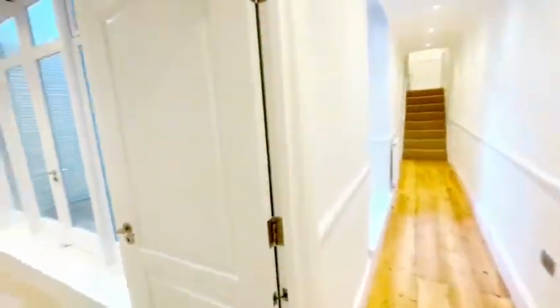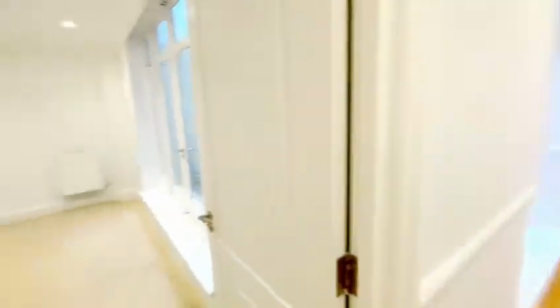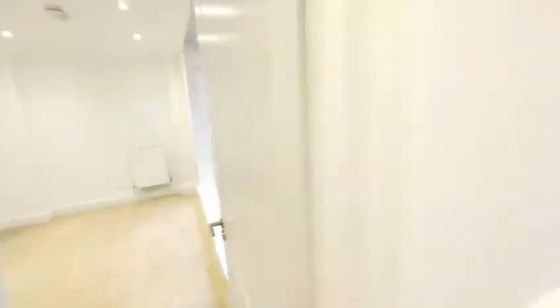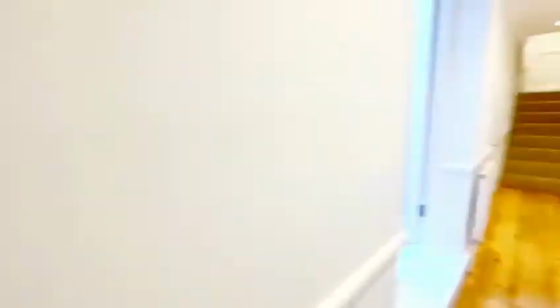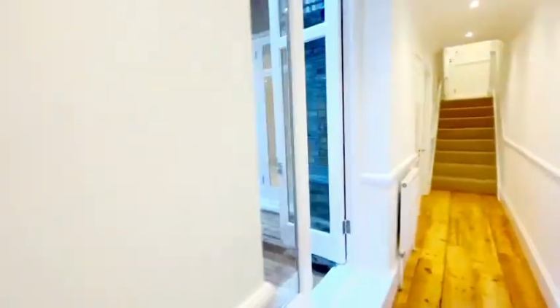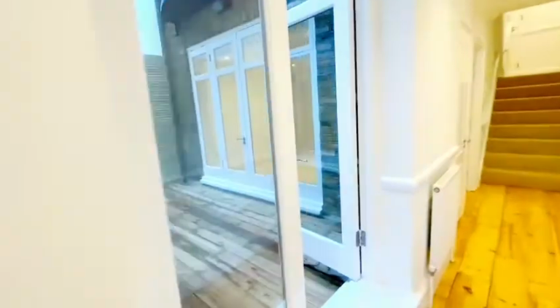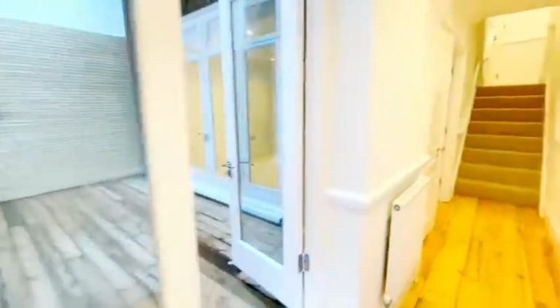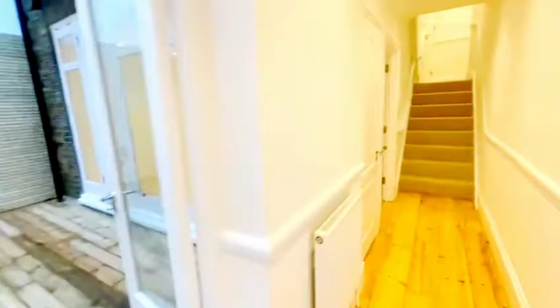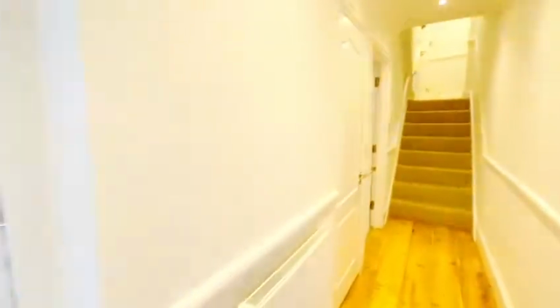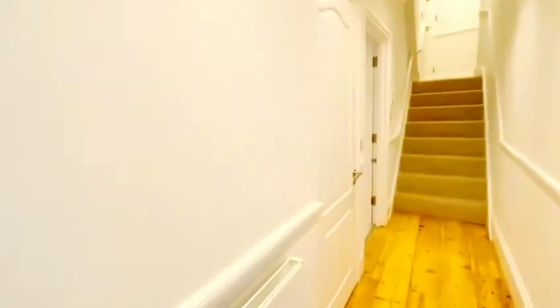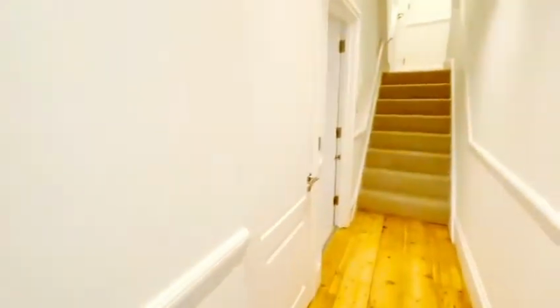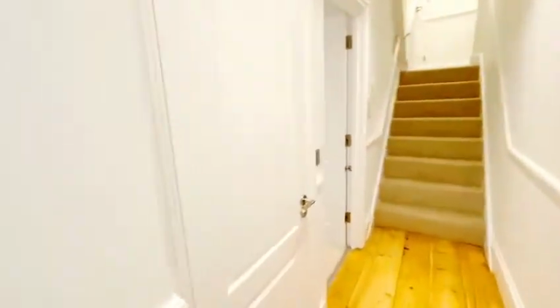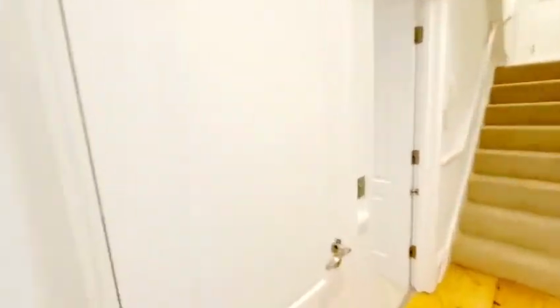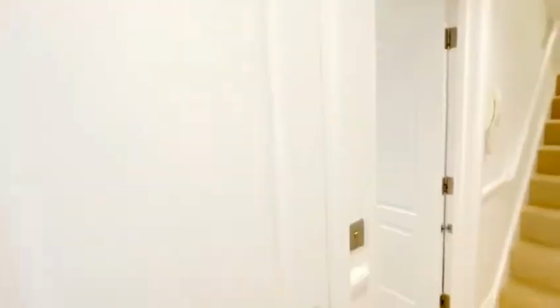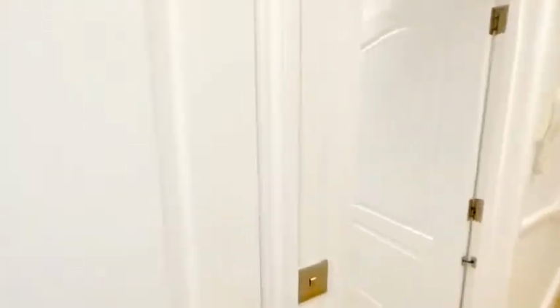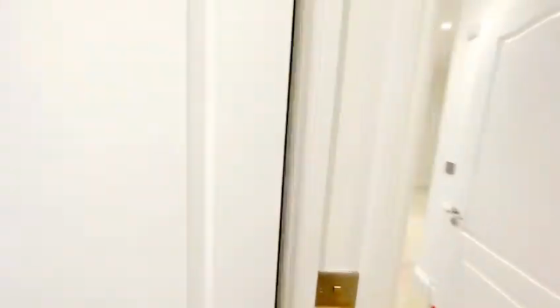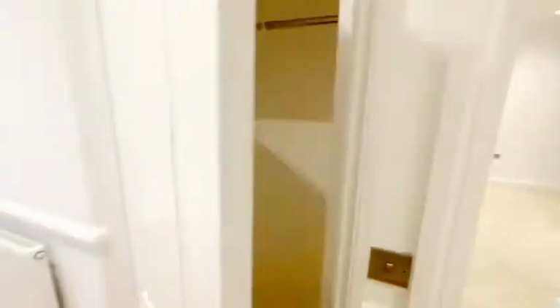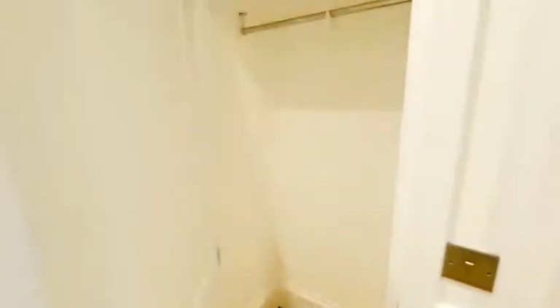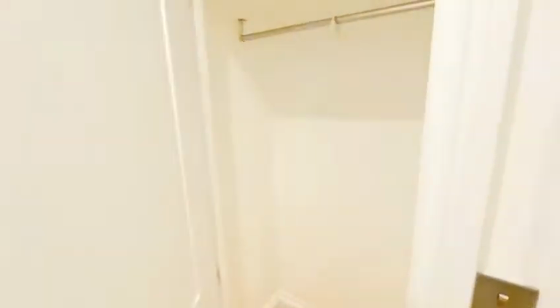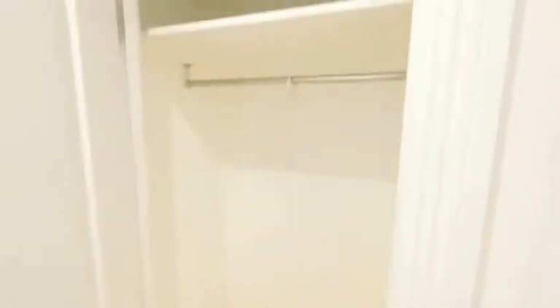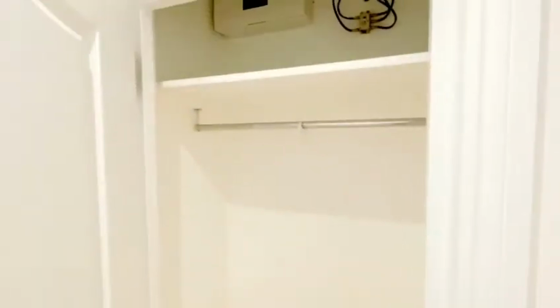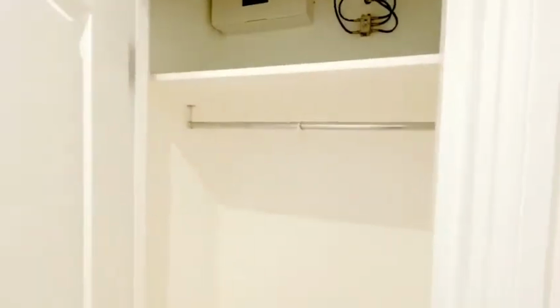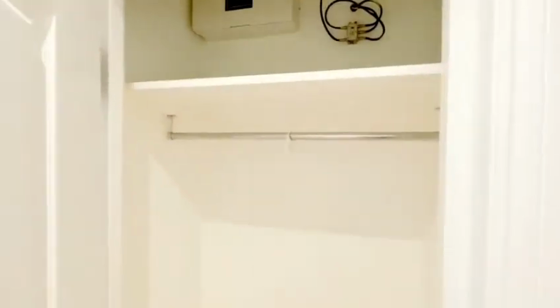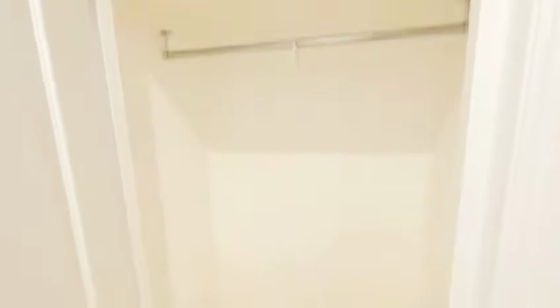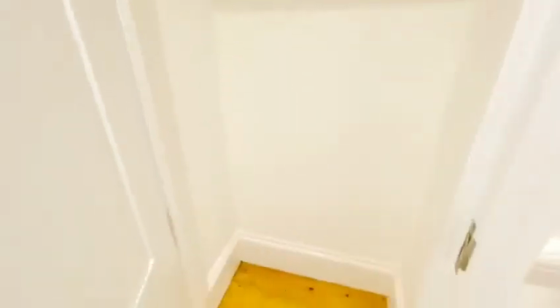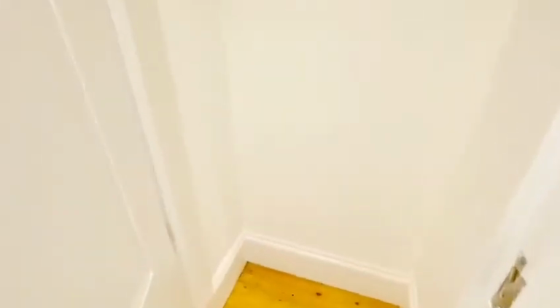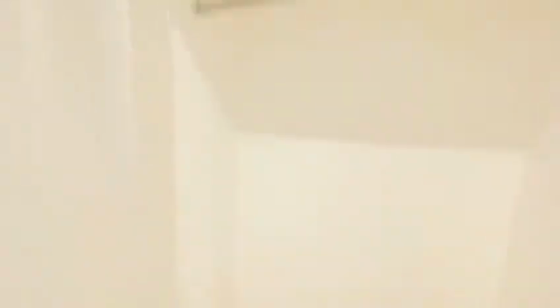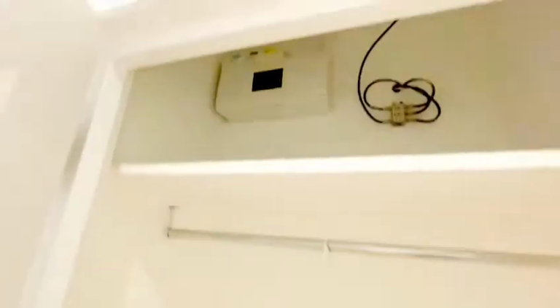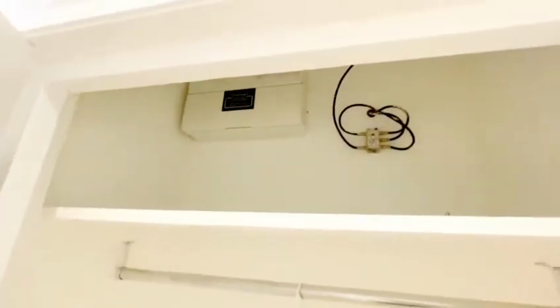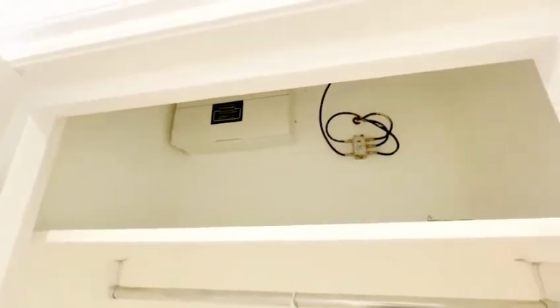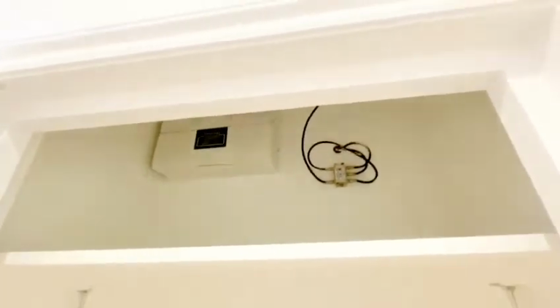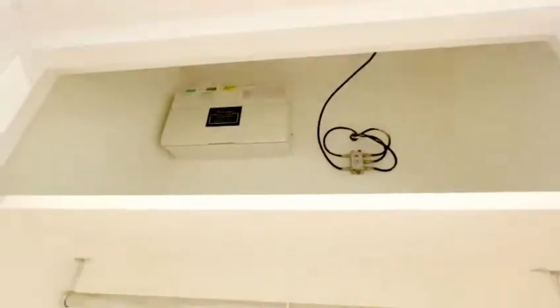Back through the hallway, there is a storage cupboard just here with some space for hanging items and shelved items.